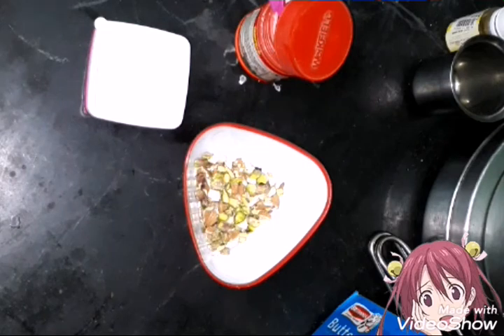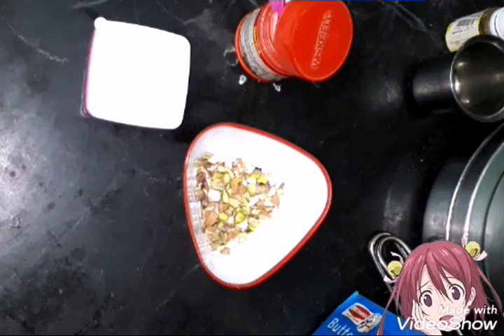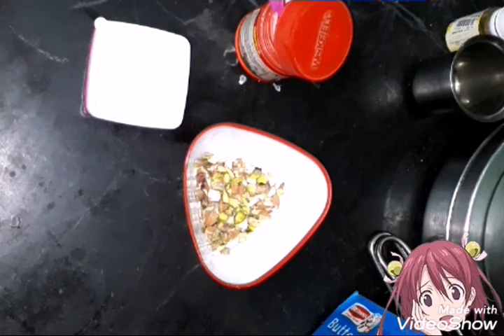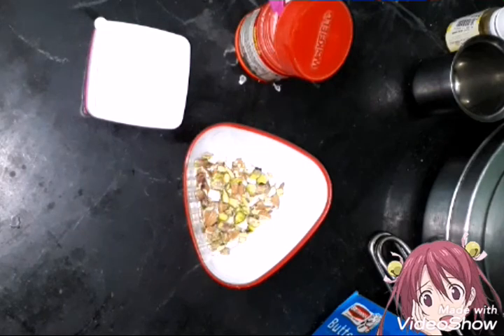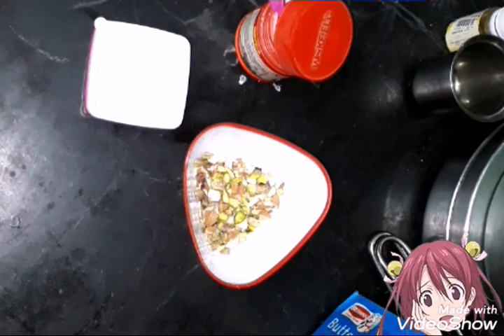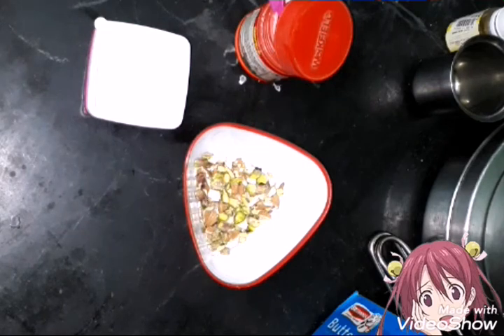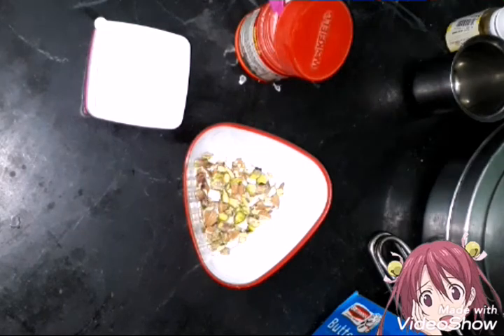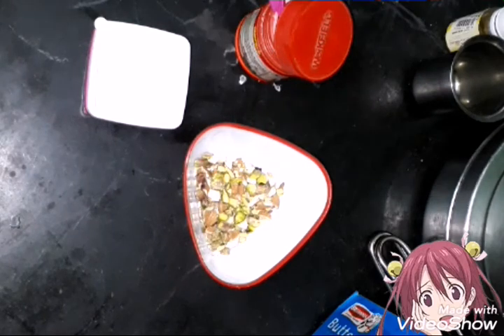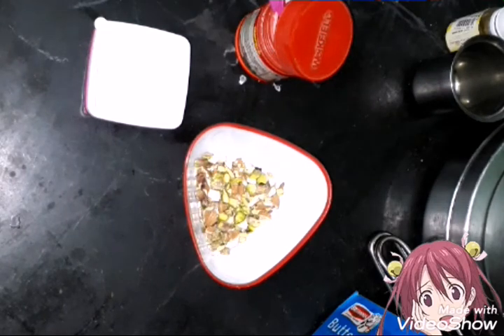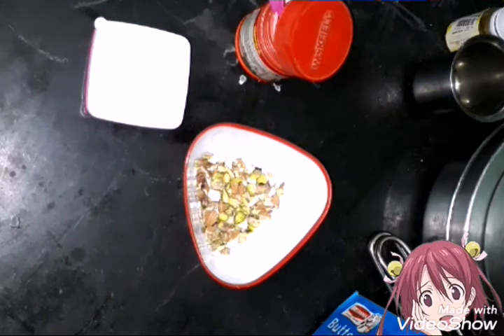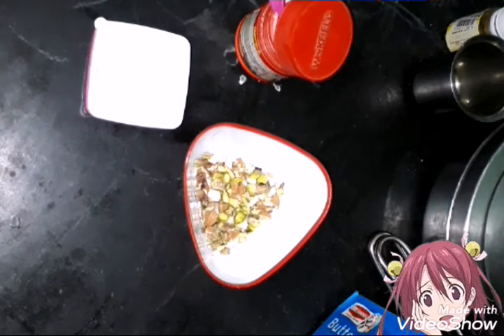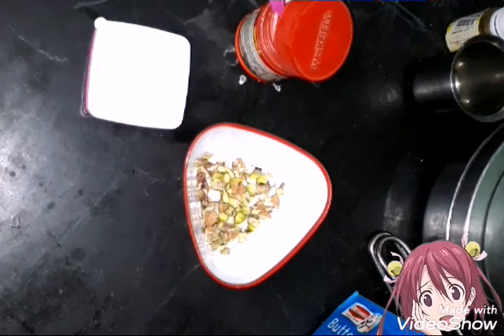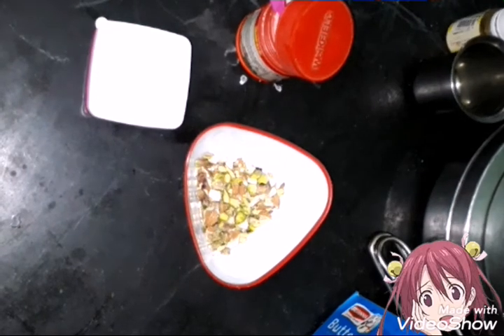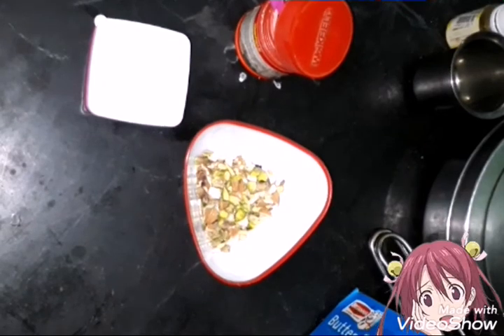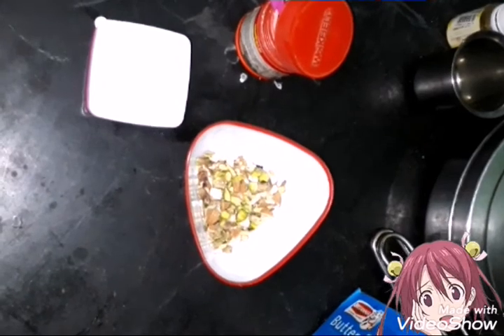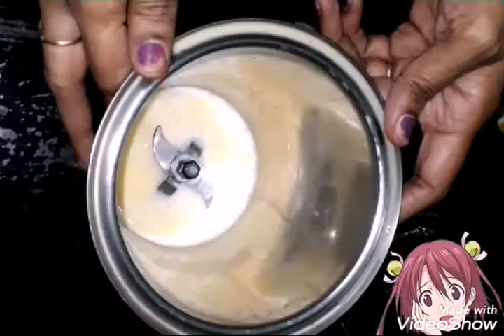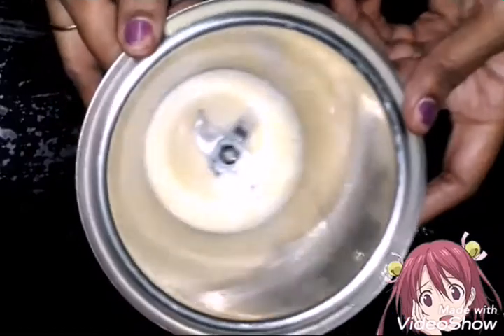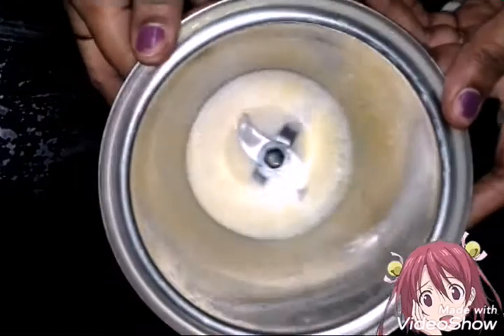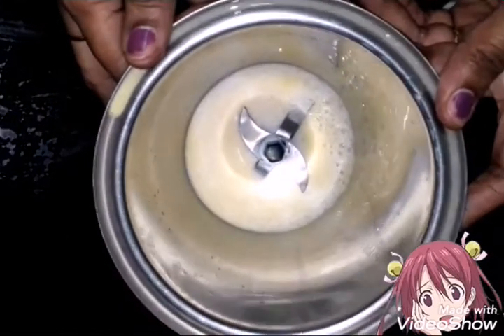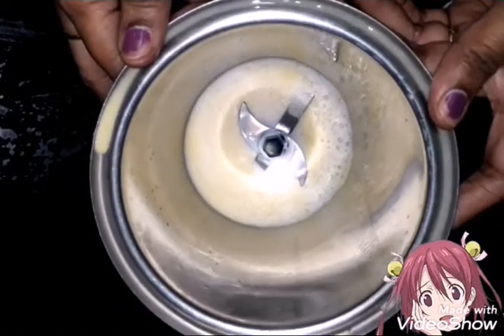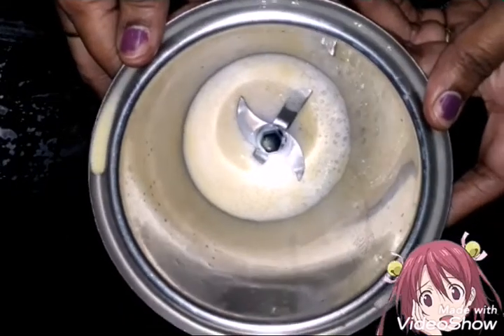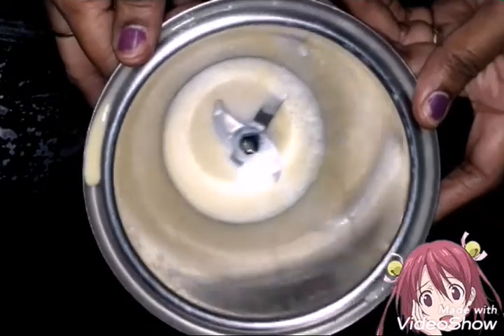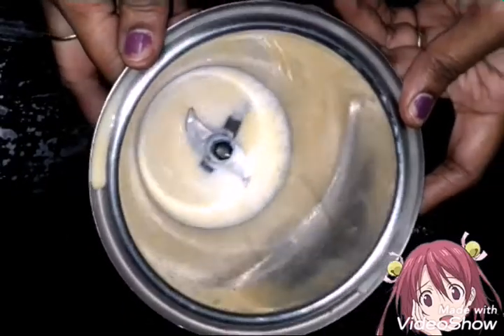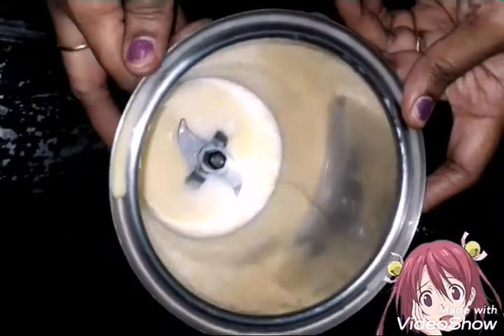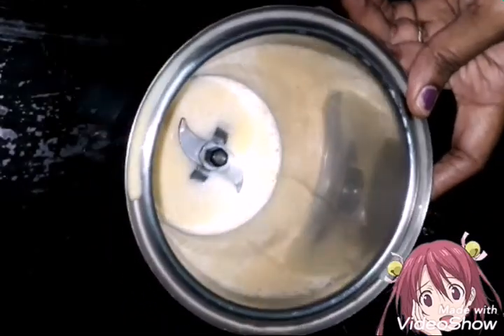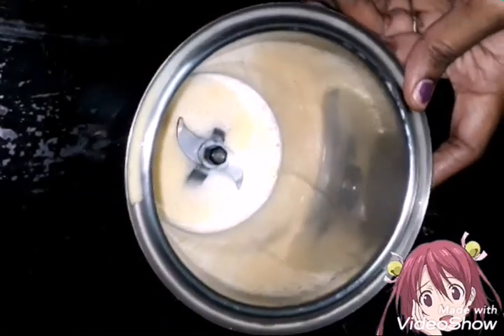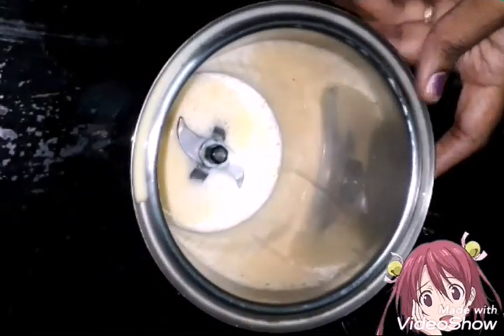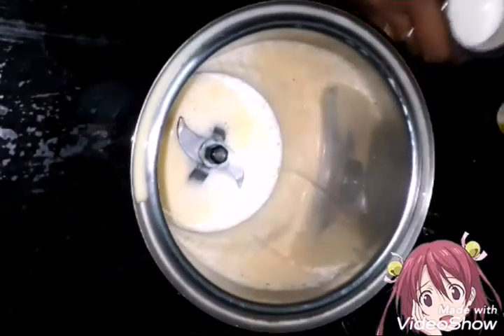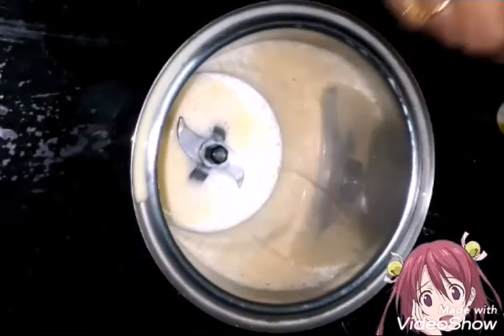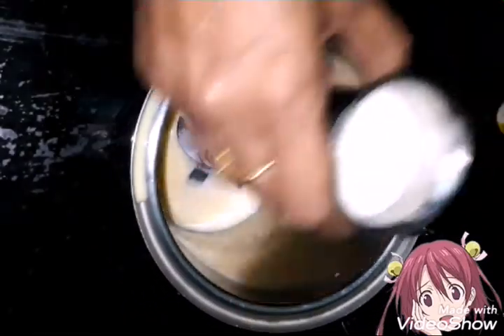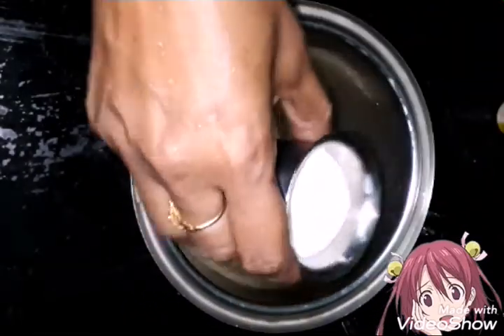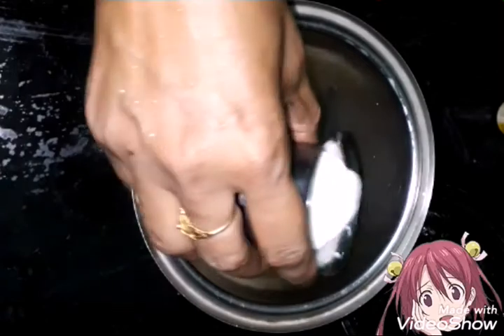First, I will mix 2-3 eggs and mix it in the mix jar. I am very excited to mix it with a blender.